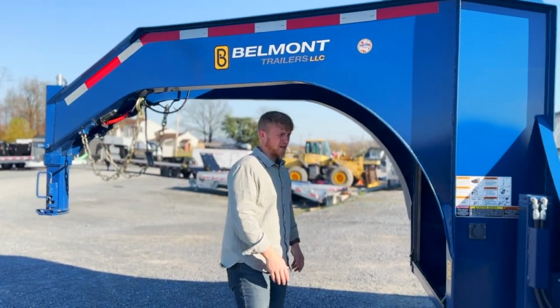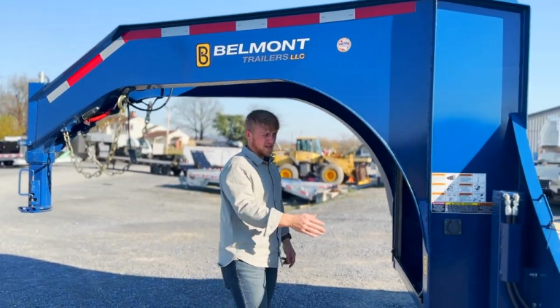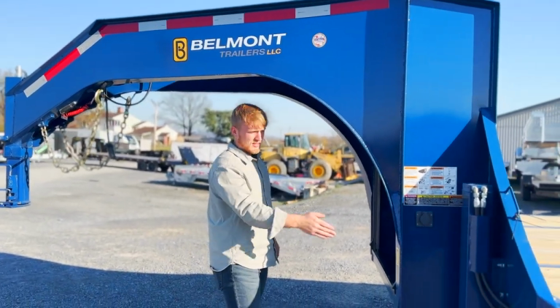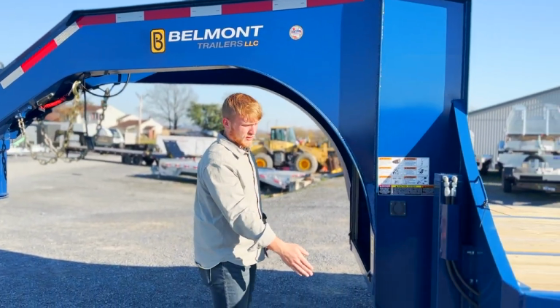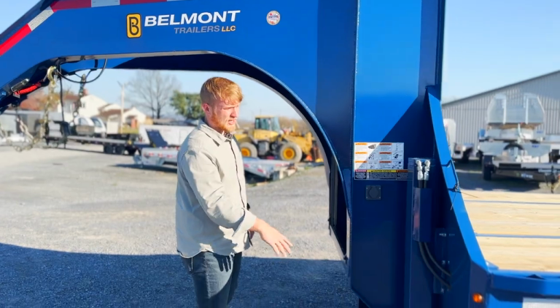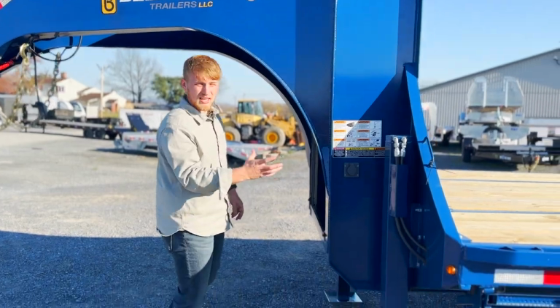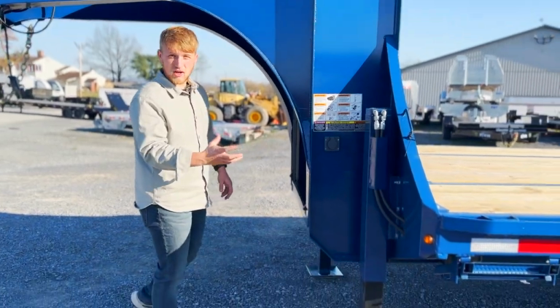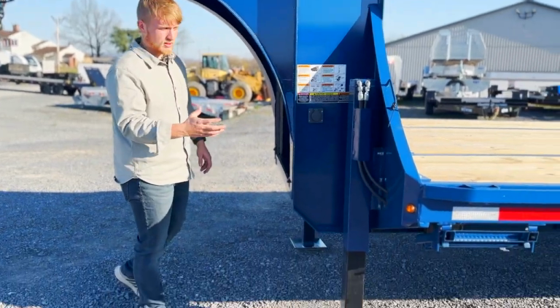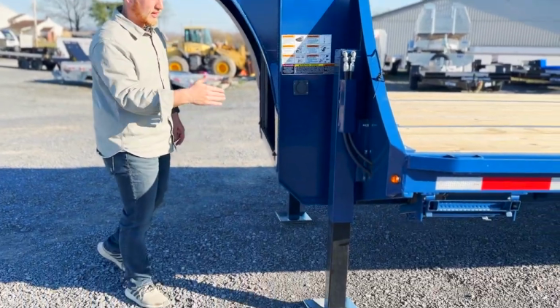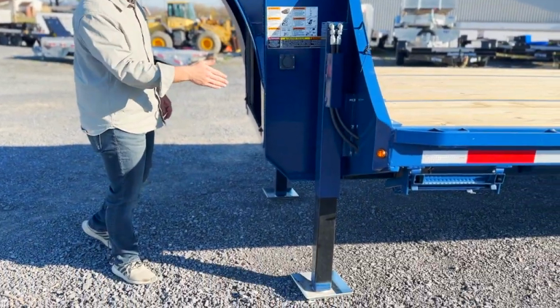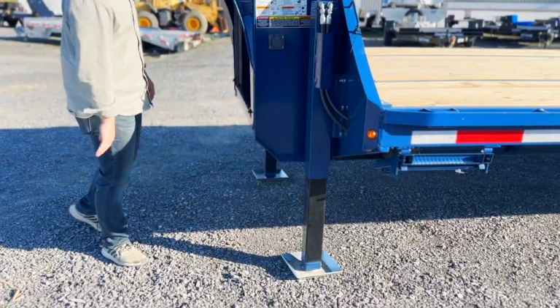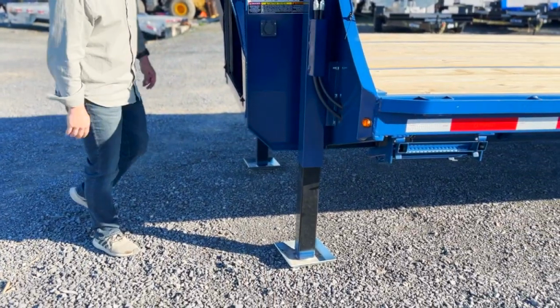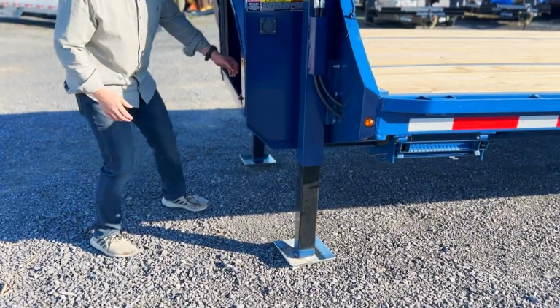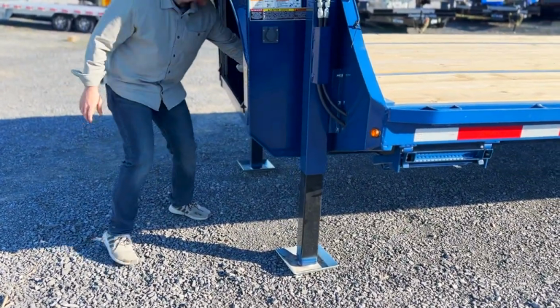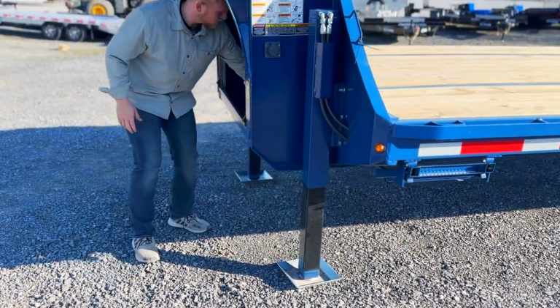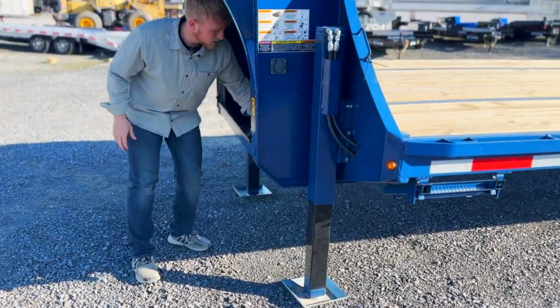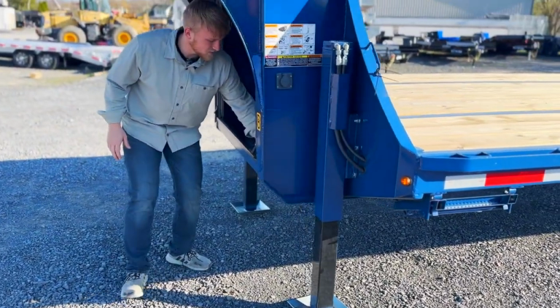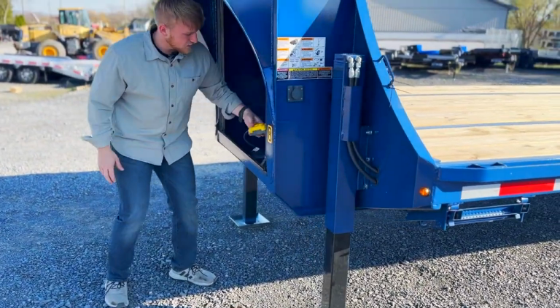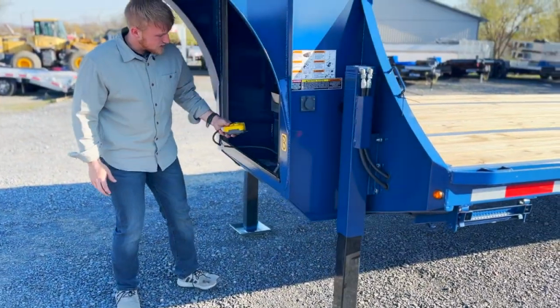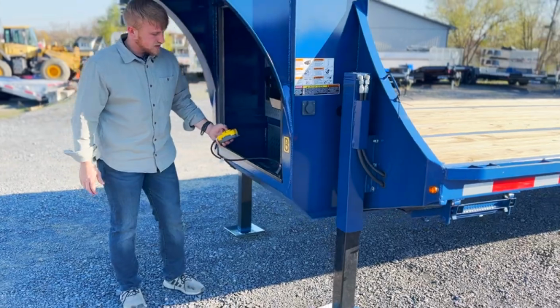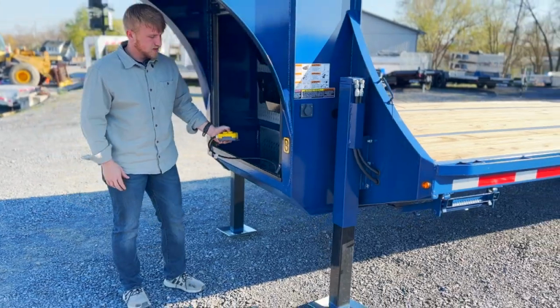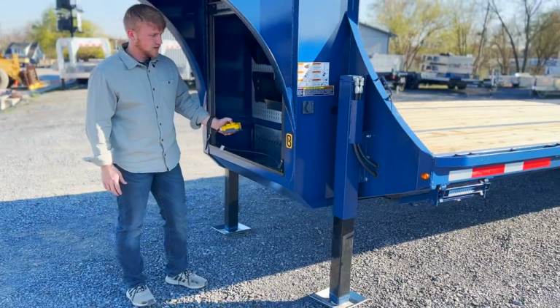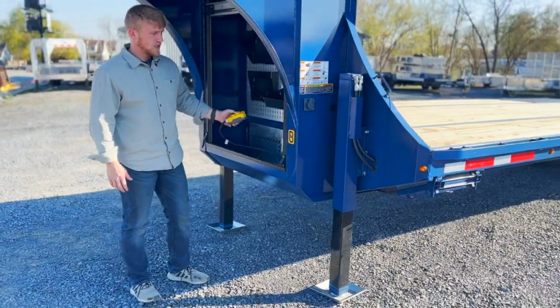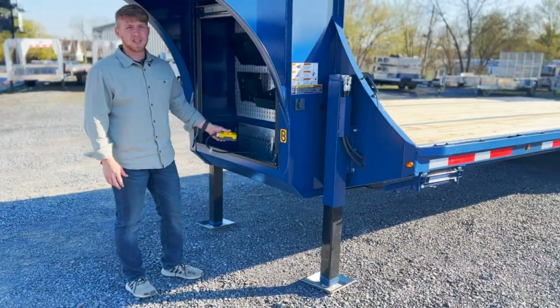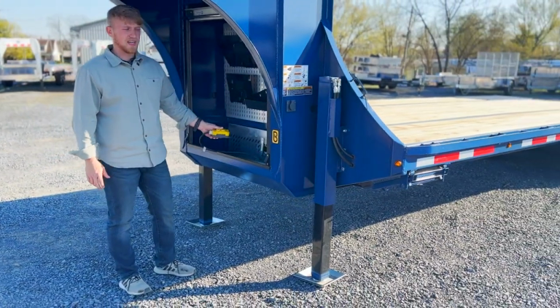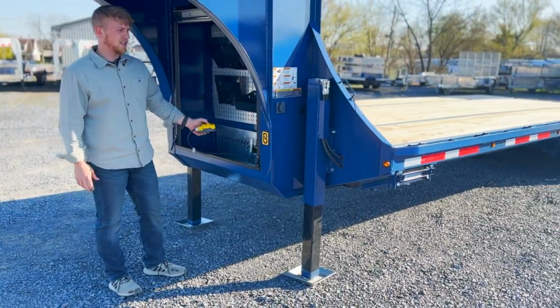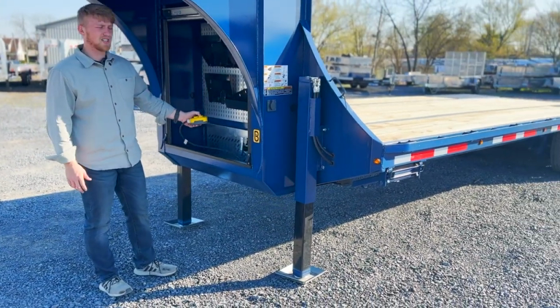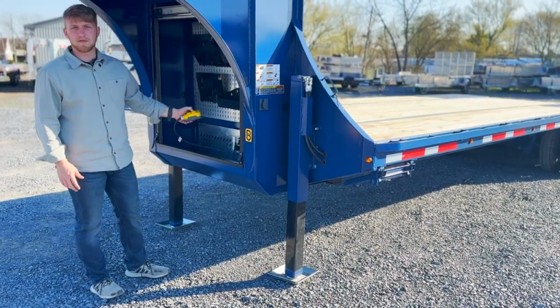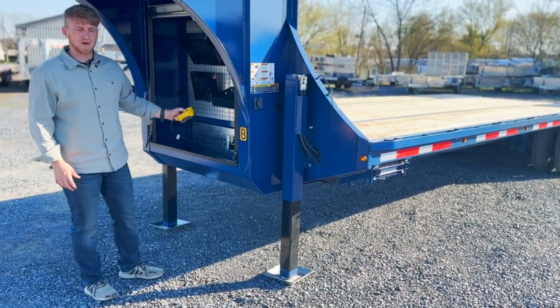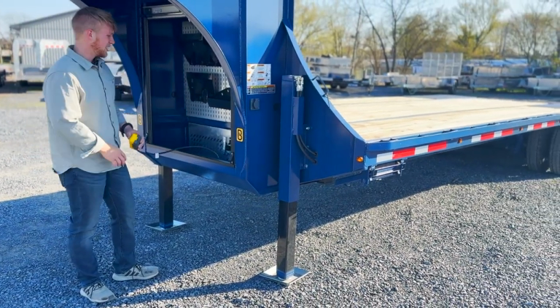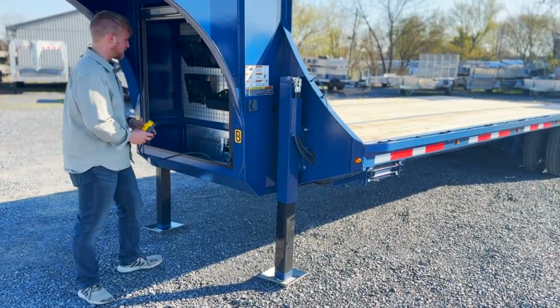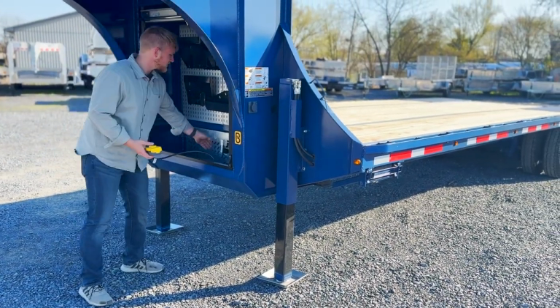They've got the steel well jacks, and that is an option that we've added here on this stock unit. With a flip of the lever inside, you can hitch and unhitch from your vehicle a lot faster.